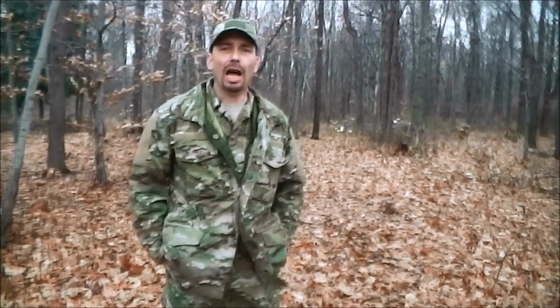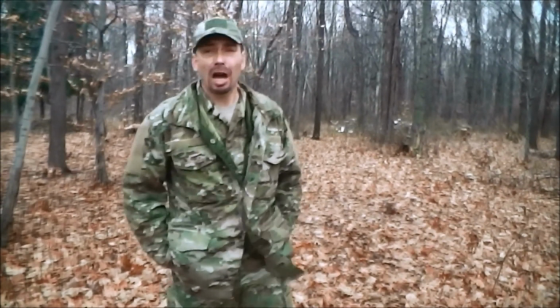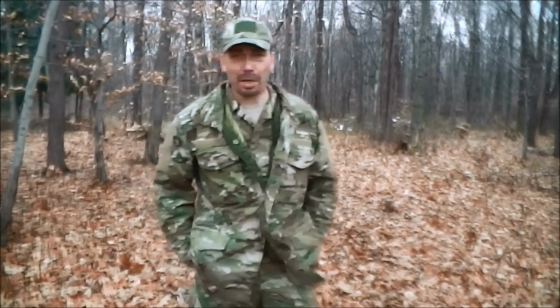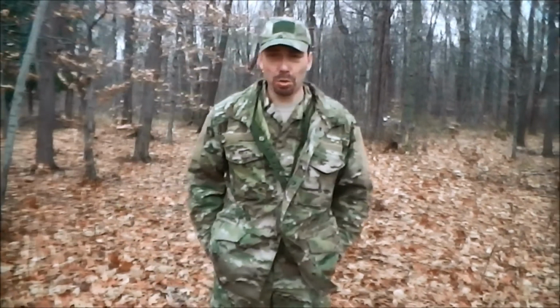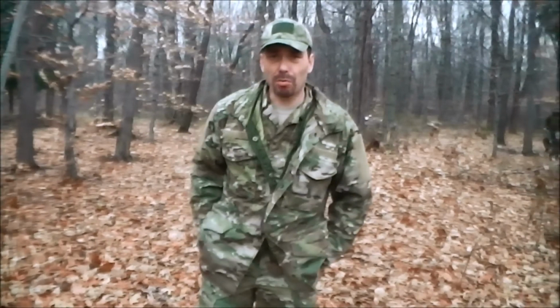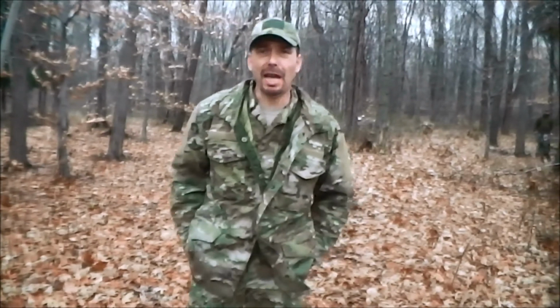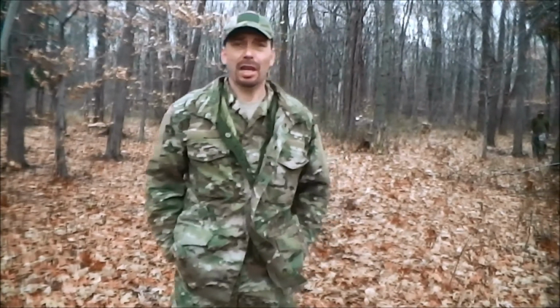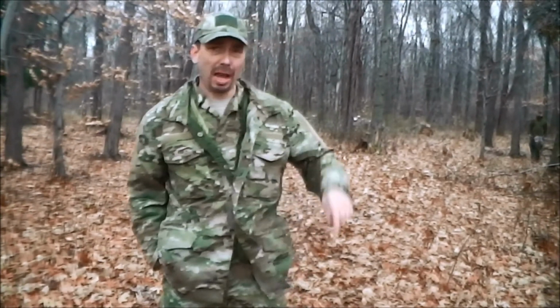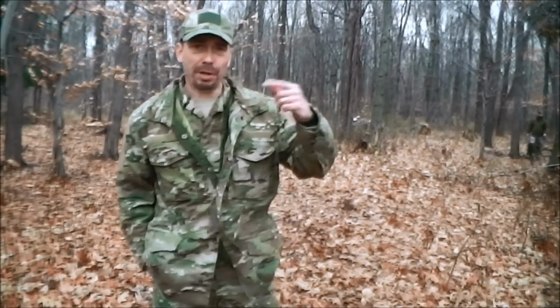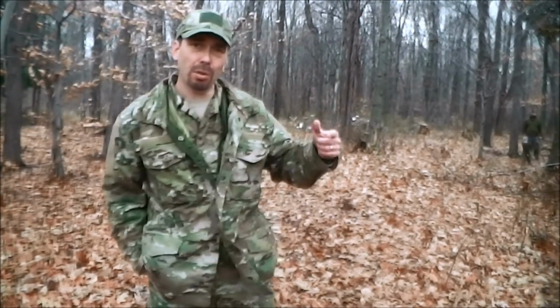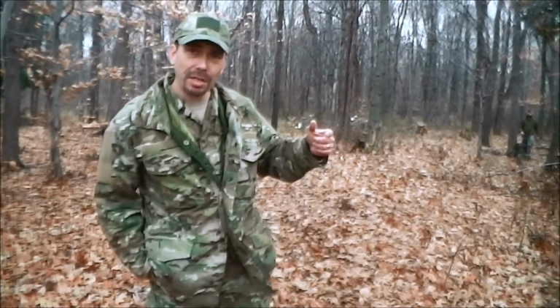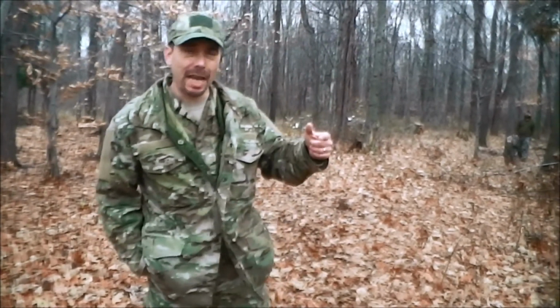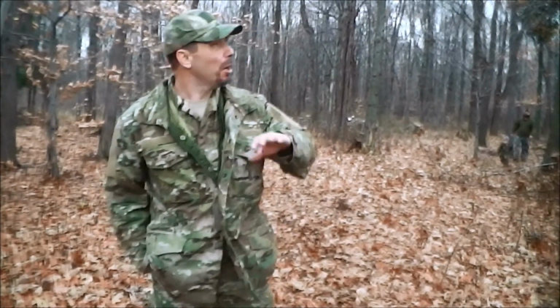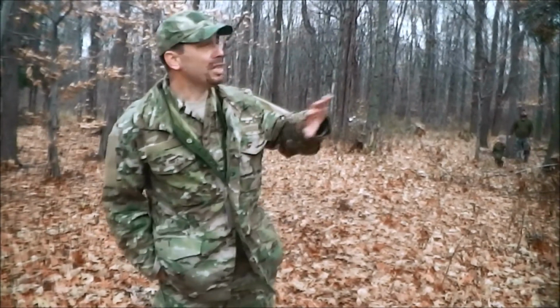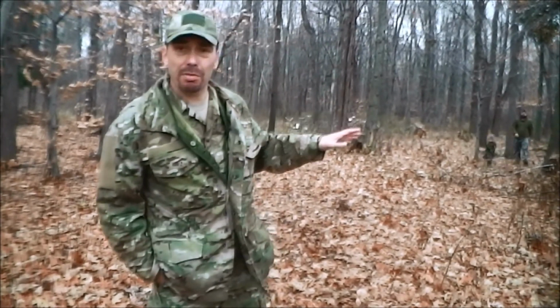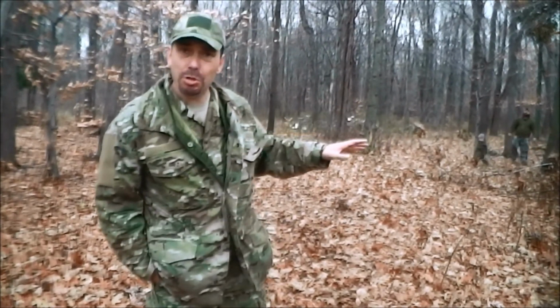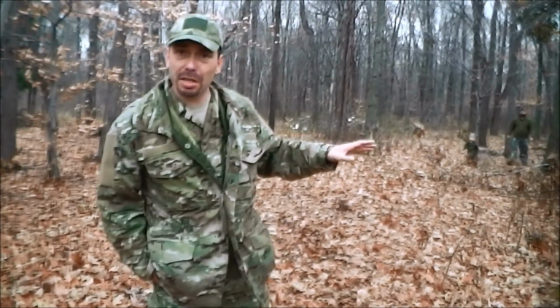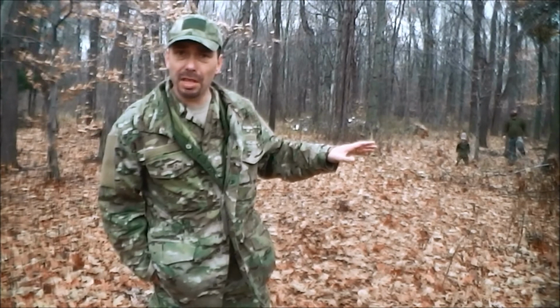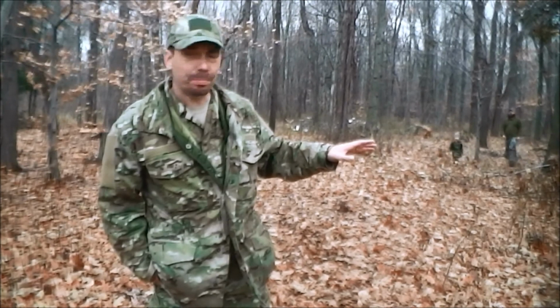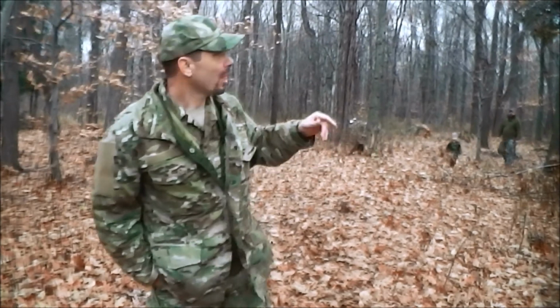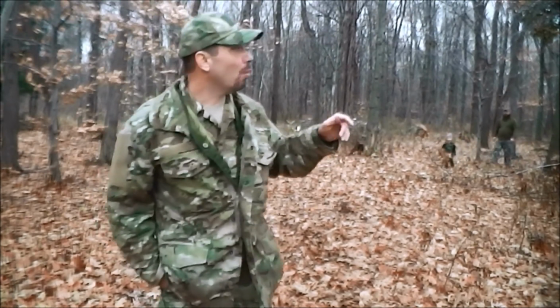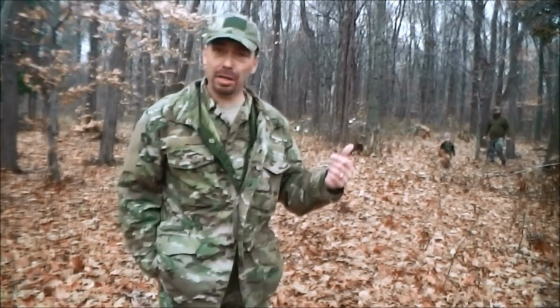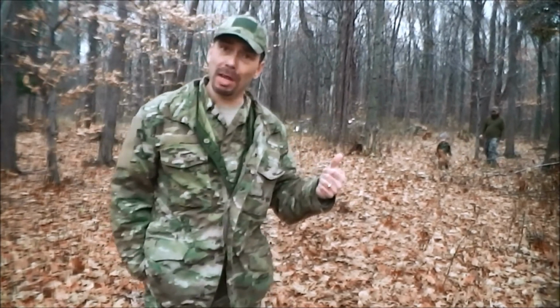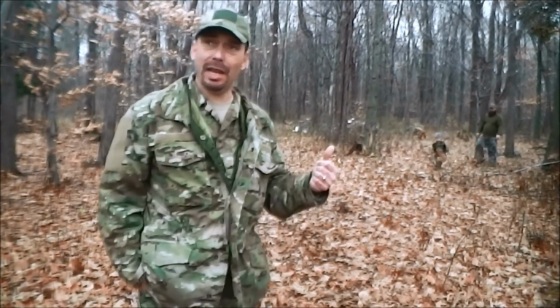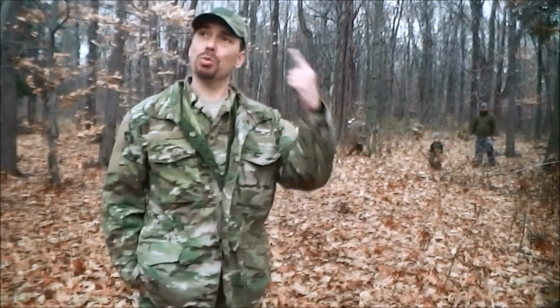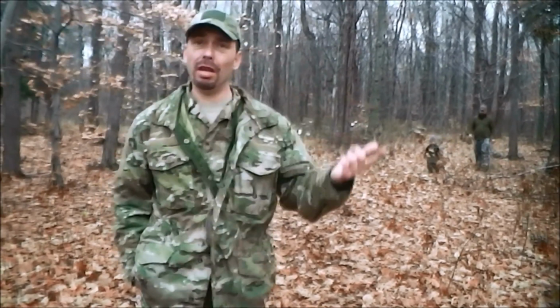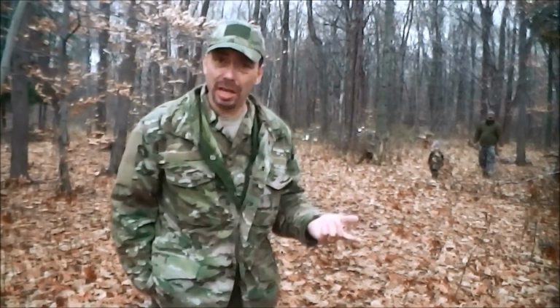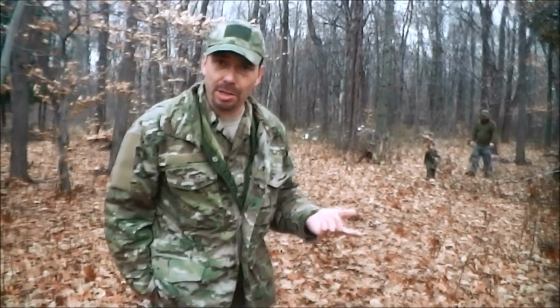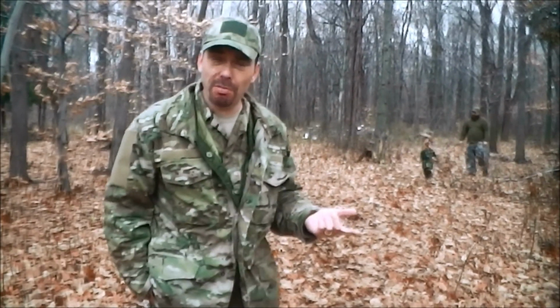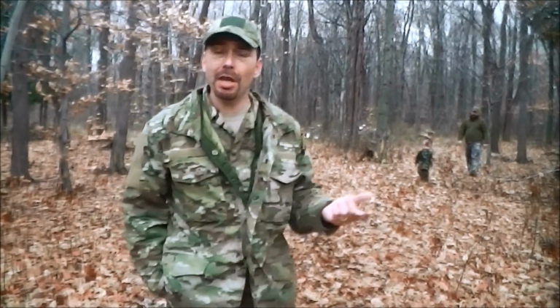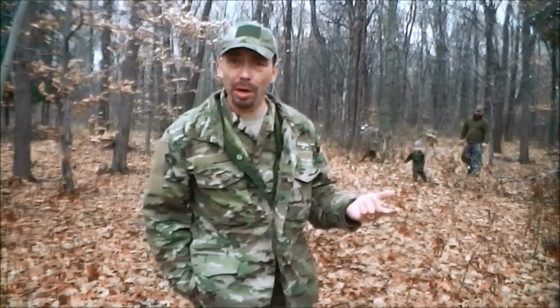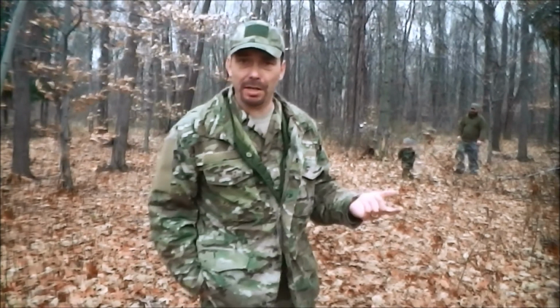Hi, I'm Mike with the School of Self-Reliance. You're going to have to forgive the wind today, but that's kind of the subject of this video. What we're going to talk about today is wind and safety, specifically widow-makers.